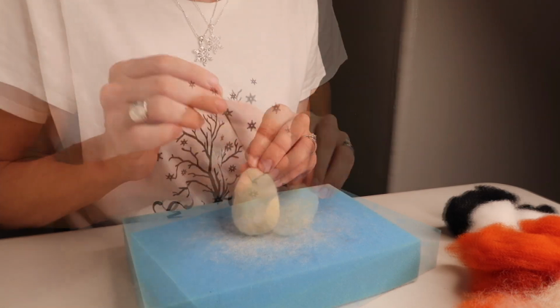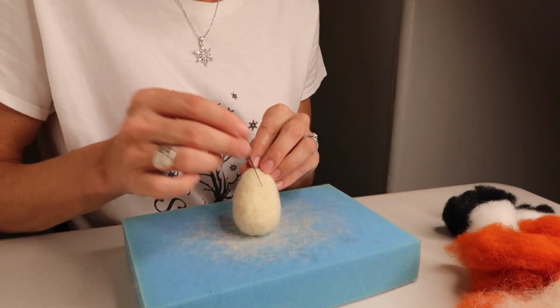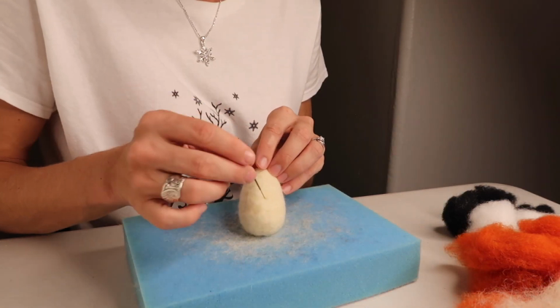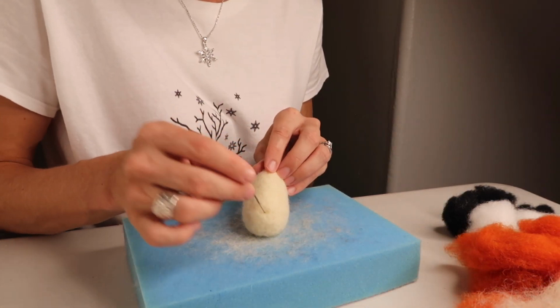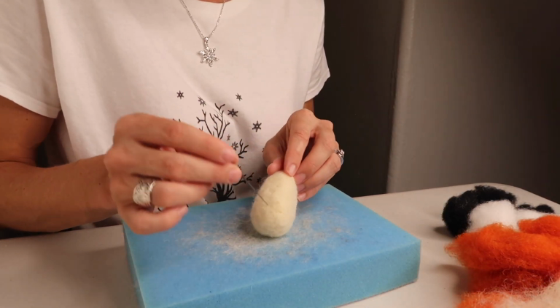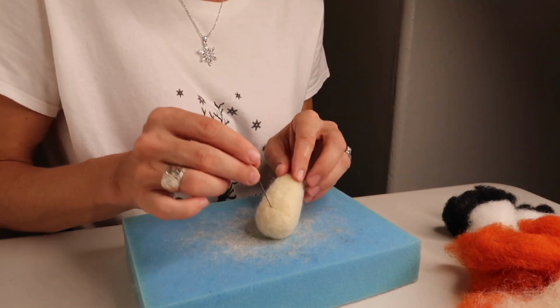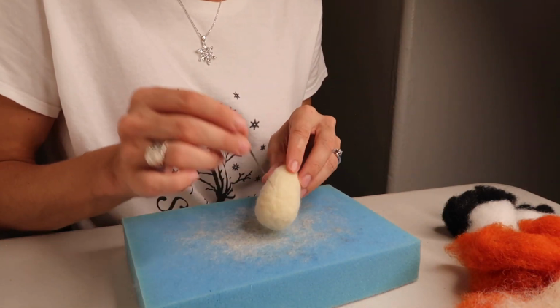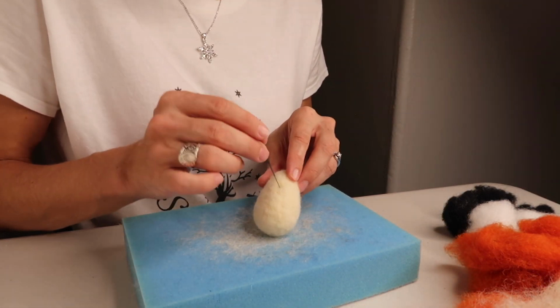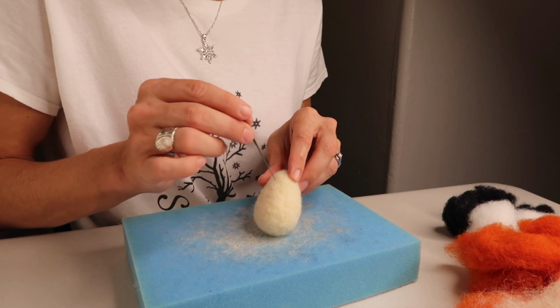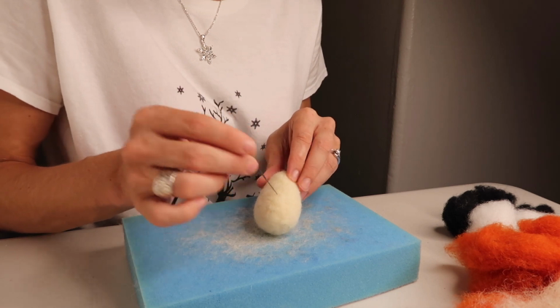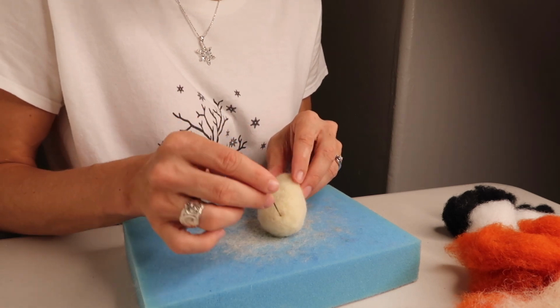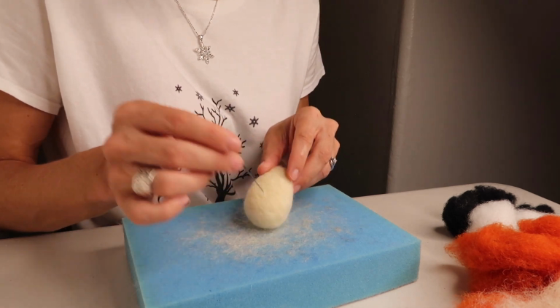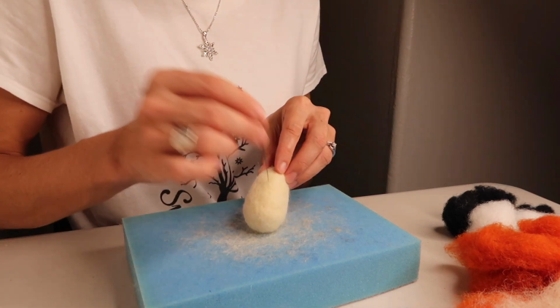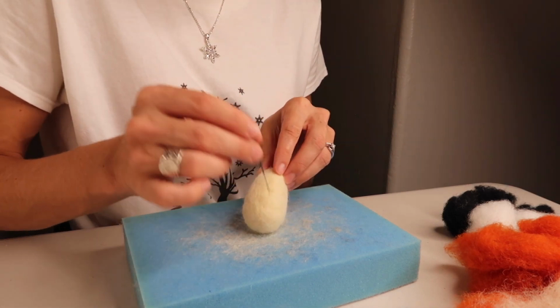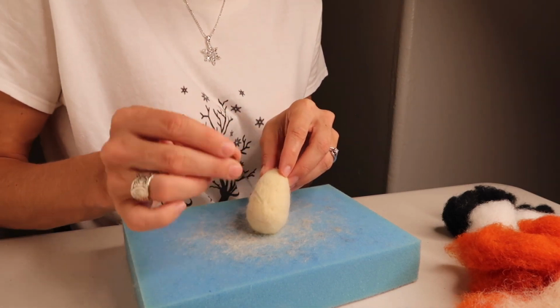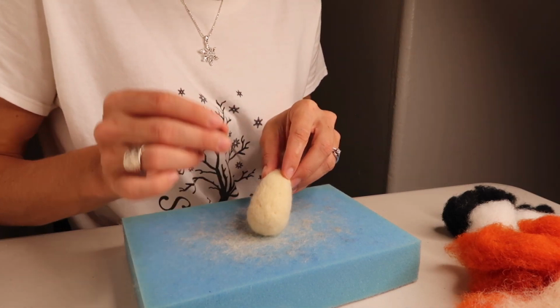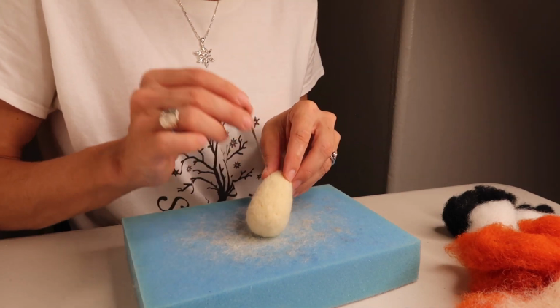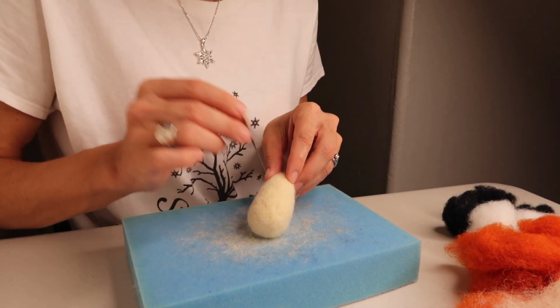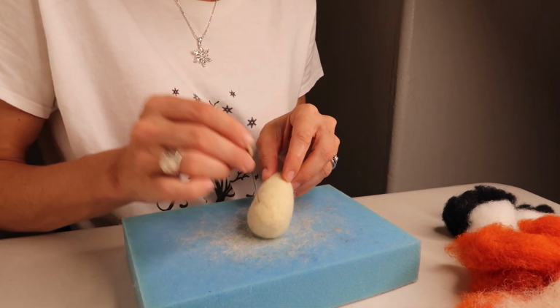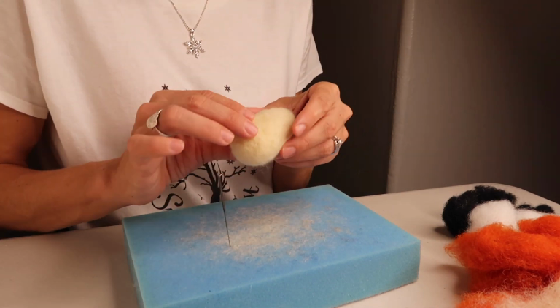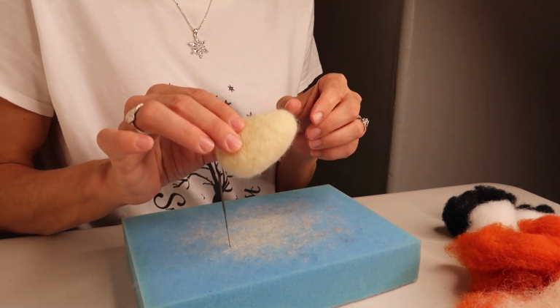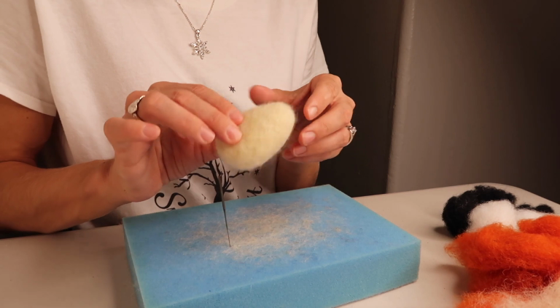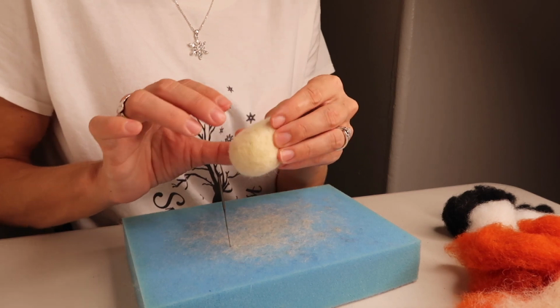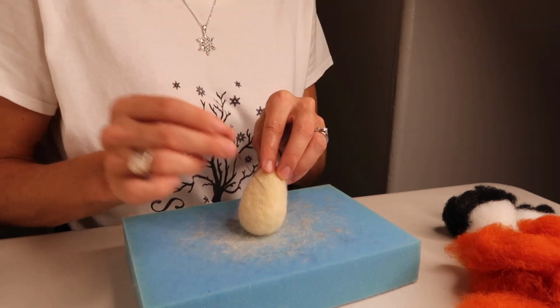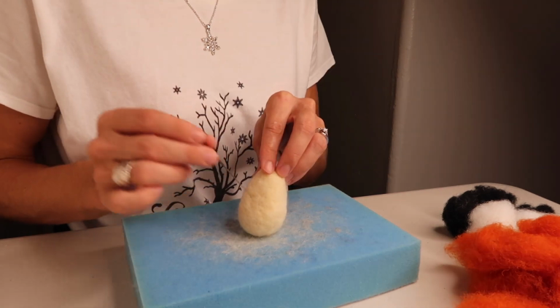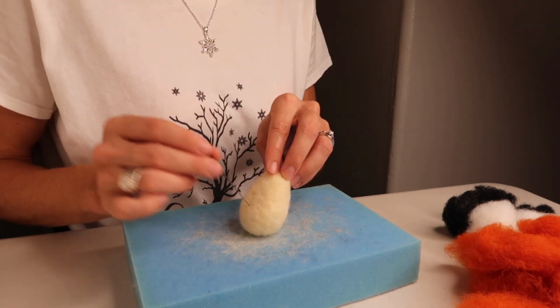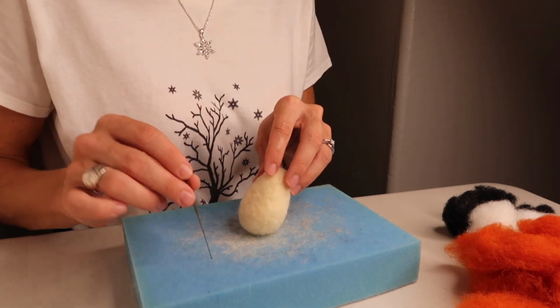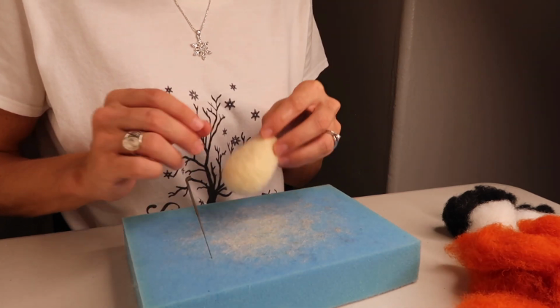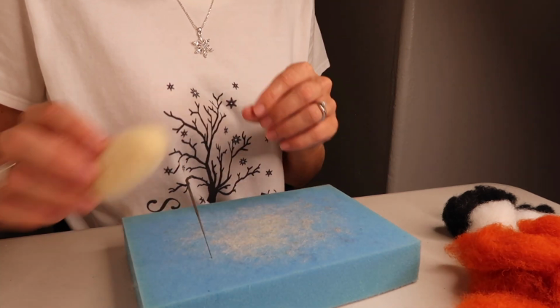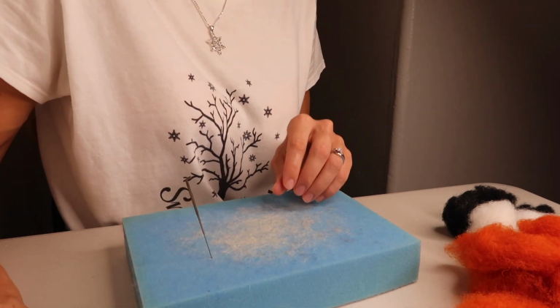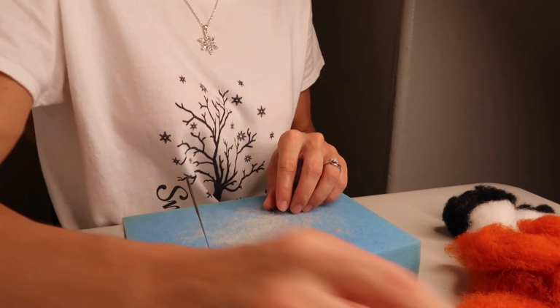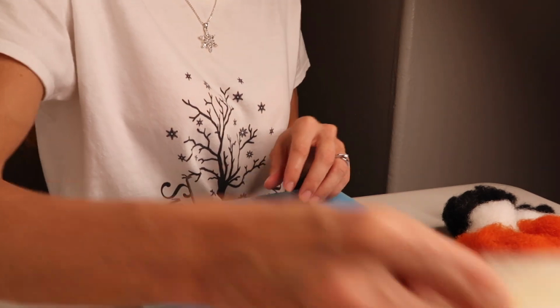As you finish felting the body, make sure it is completely smooth. Add wool anywhere needed, and you want it really firm like this. Then put it aside and begin working on the head.